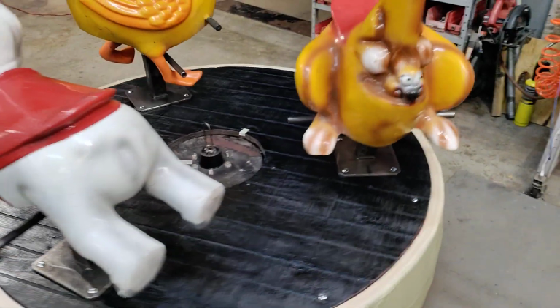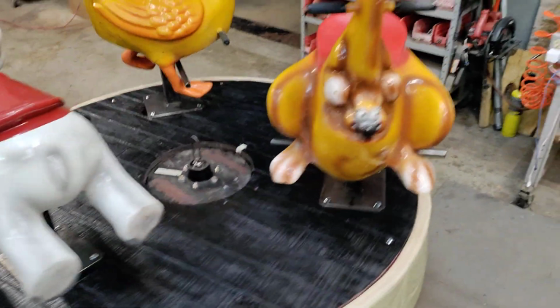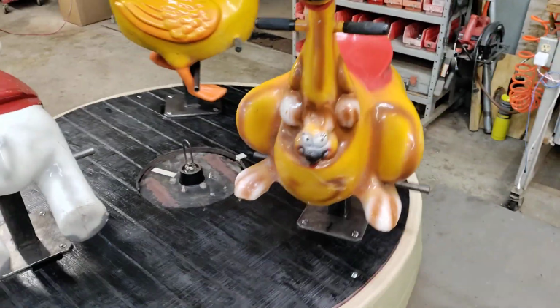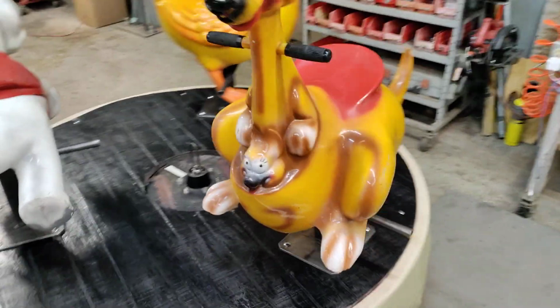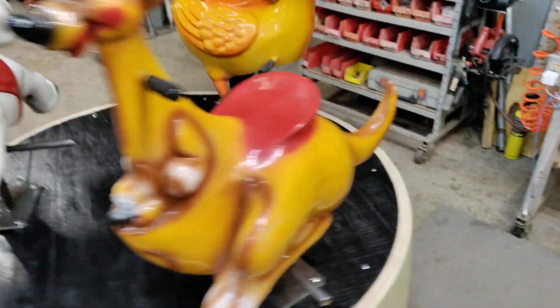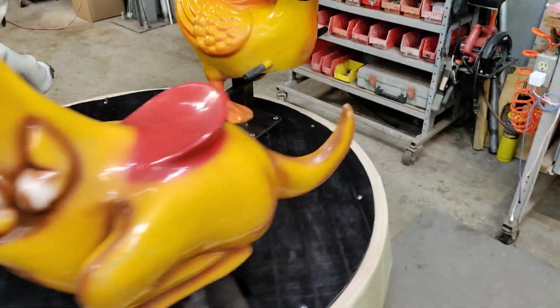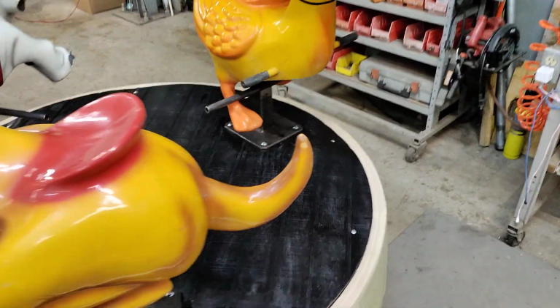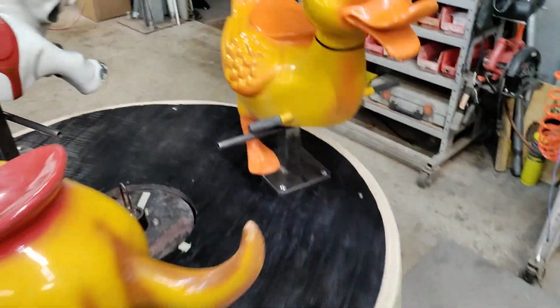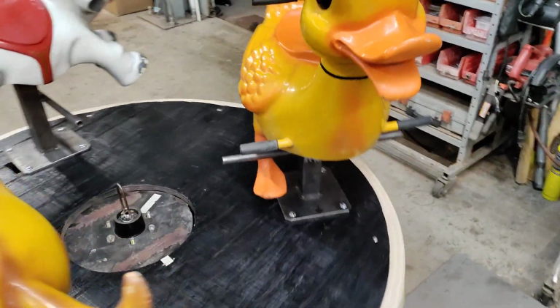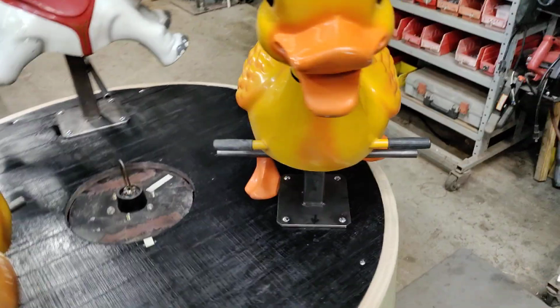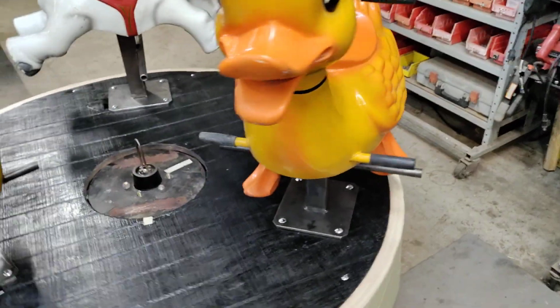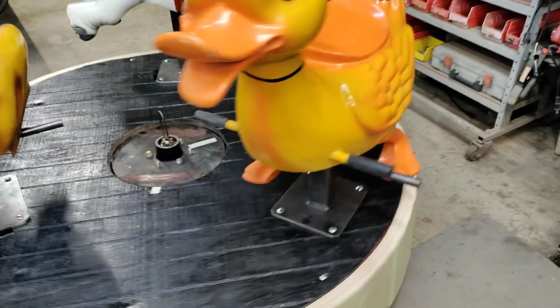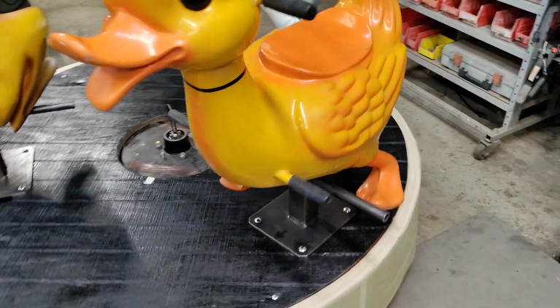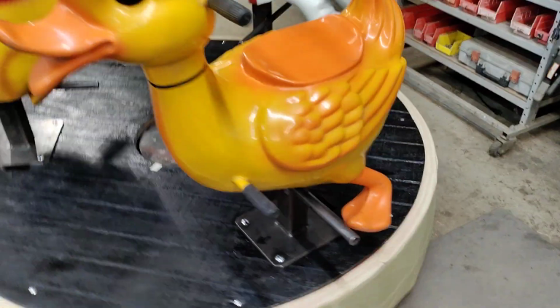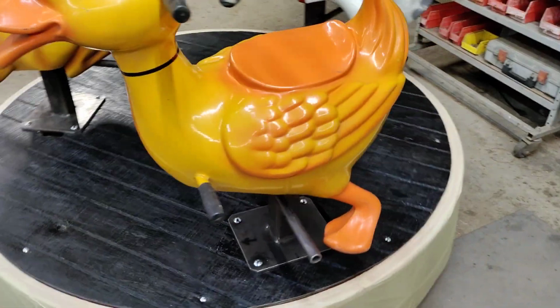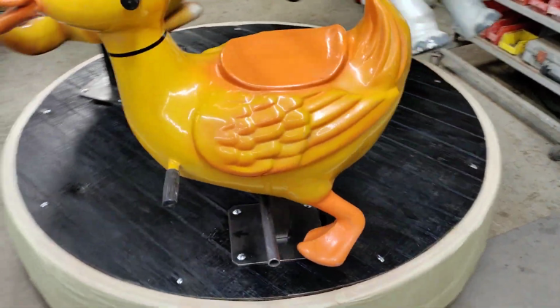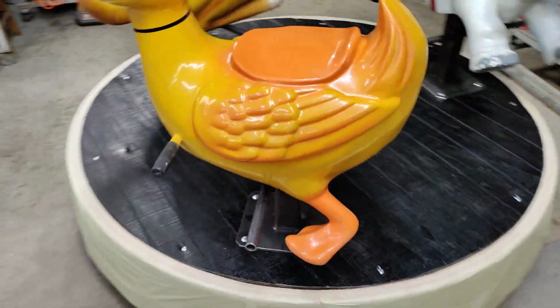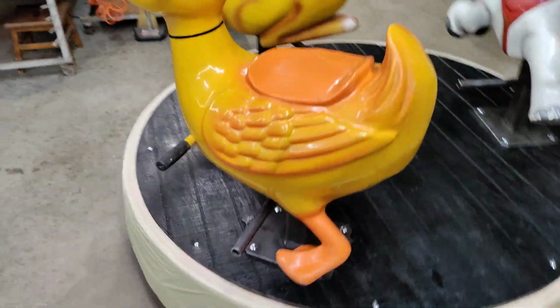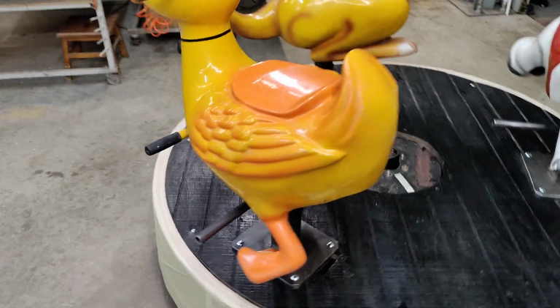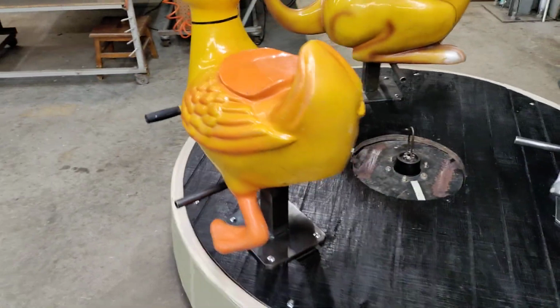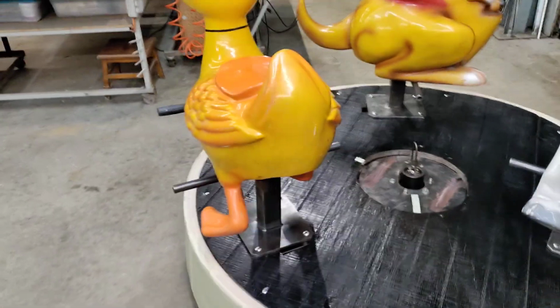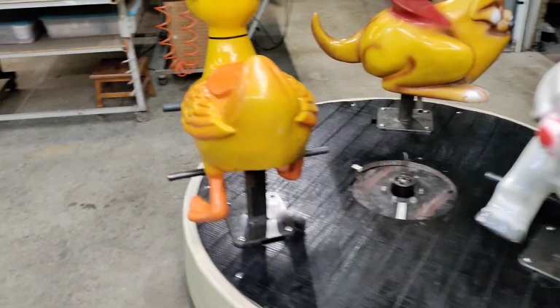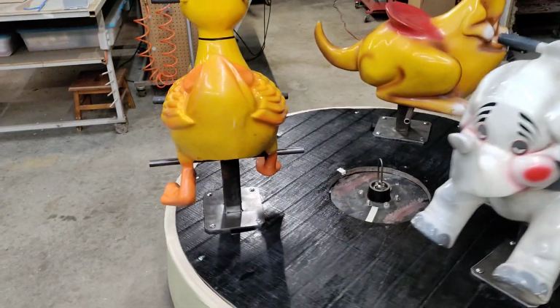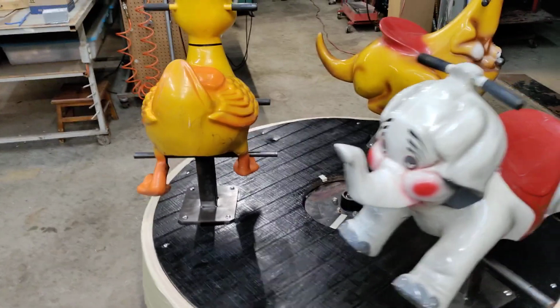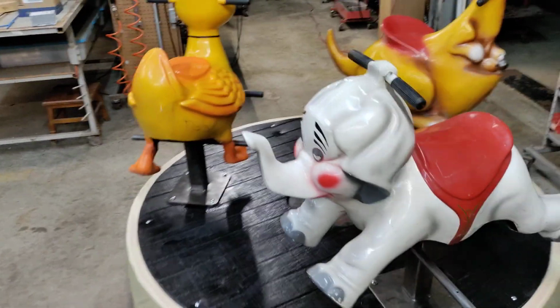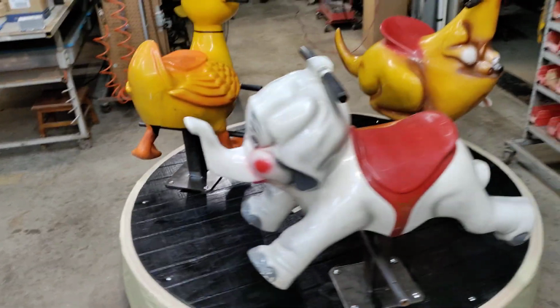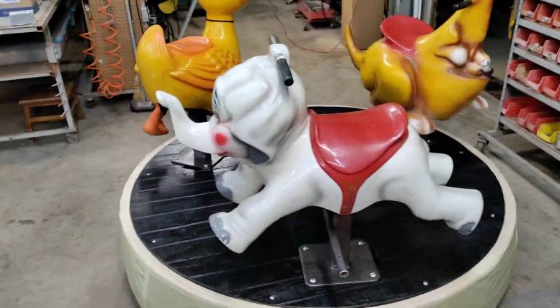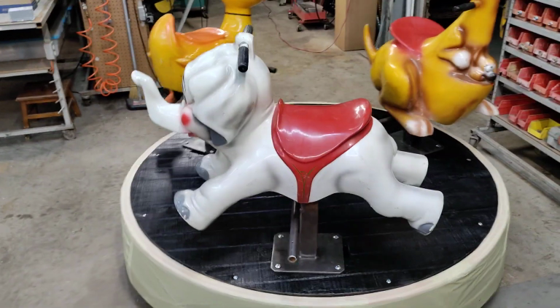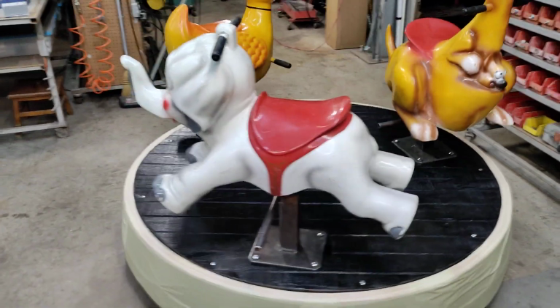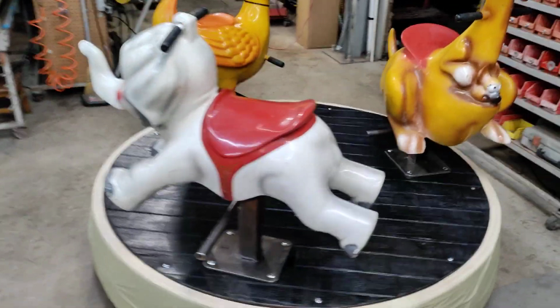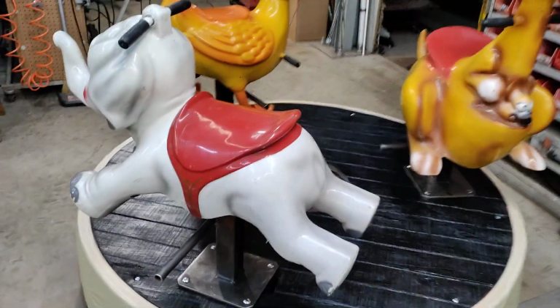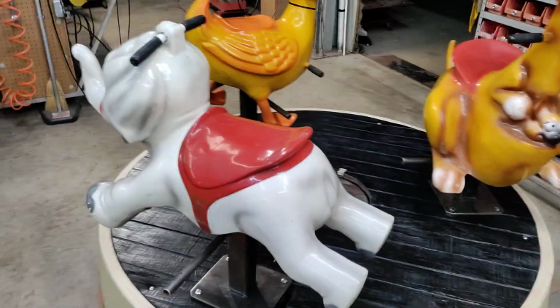Even though some of the bodies do have foot pegs coming out, I don't want the kids stepping on those duck legs. So I think it looks okay myself.